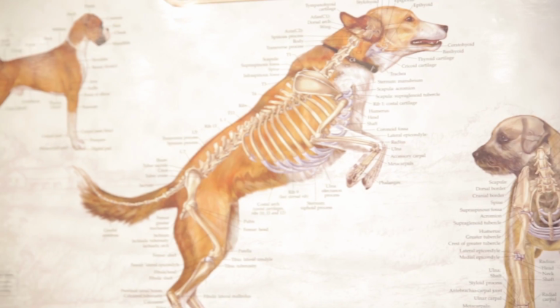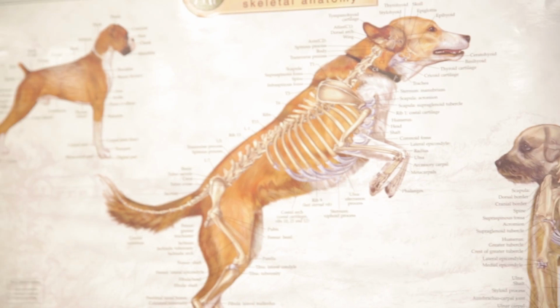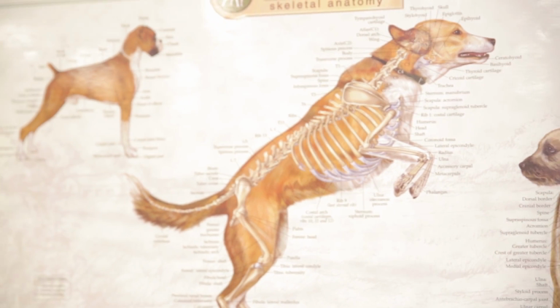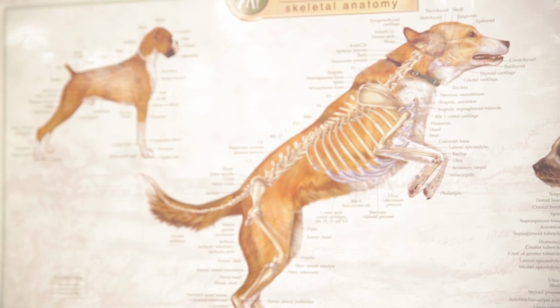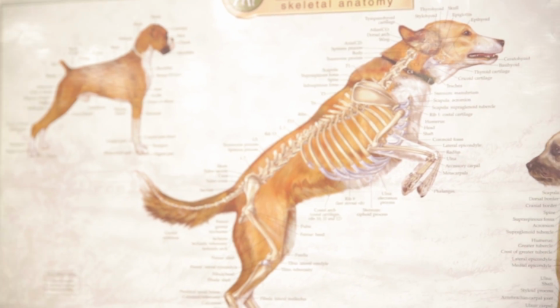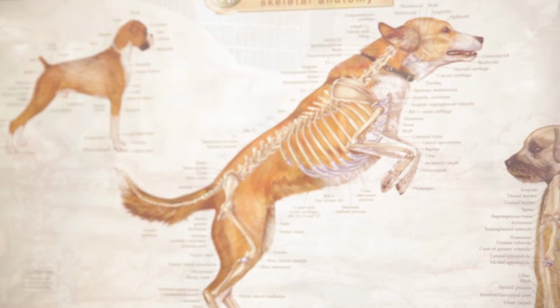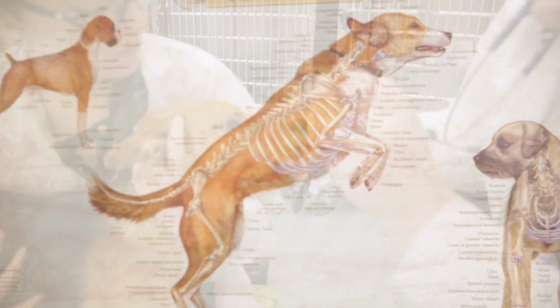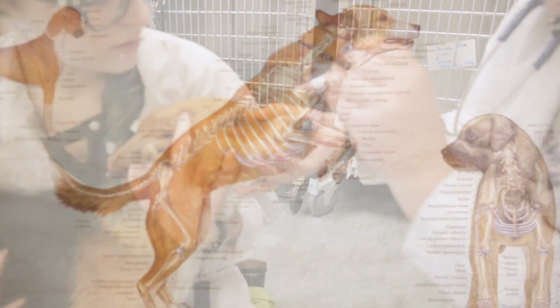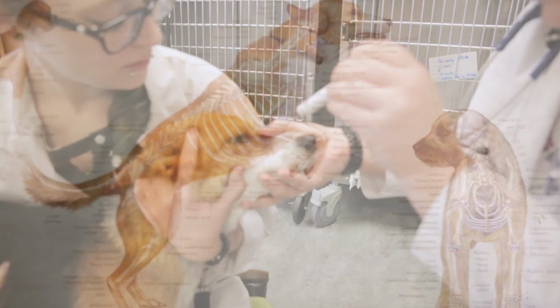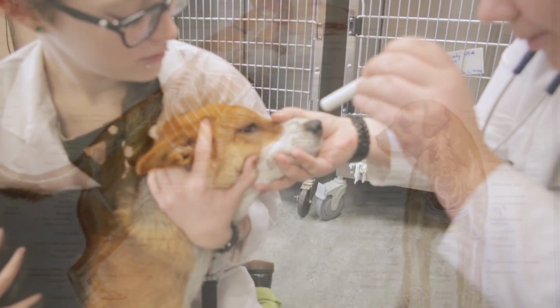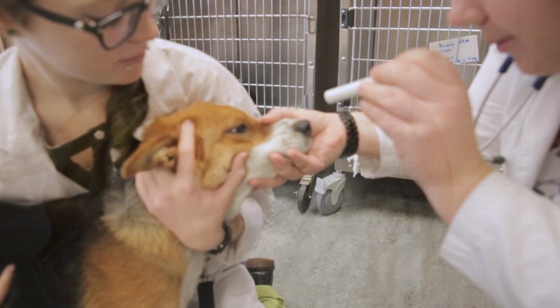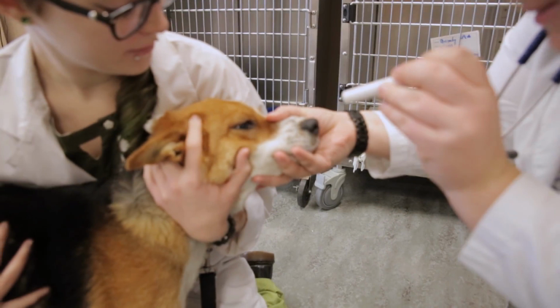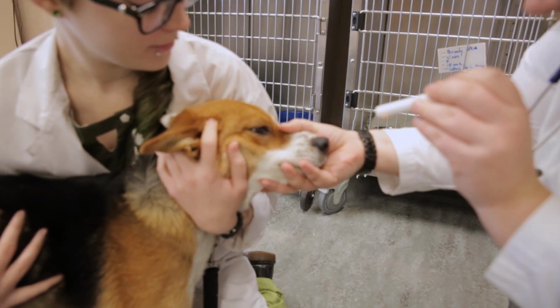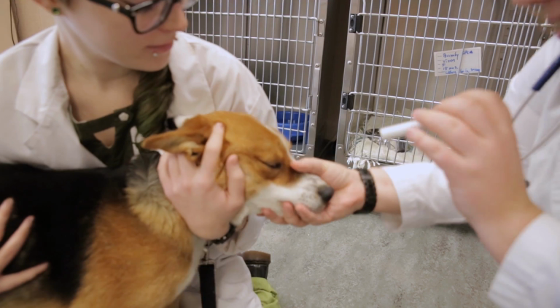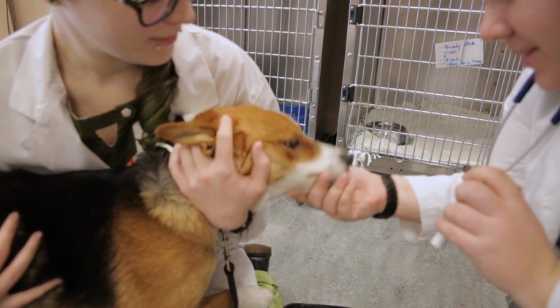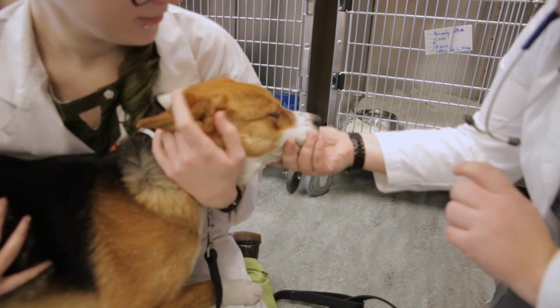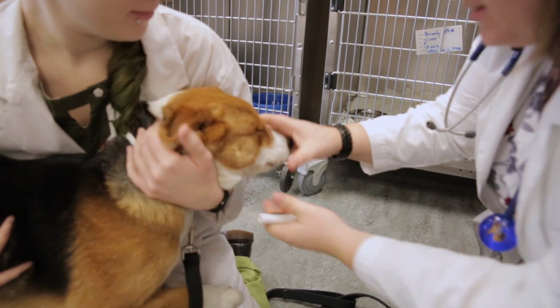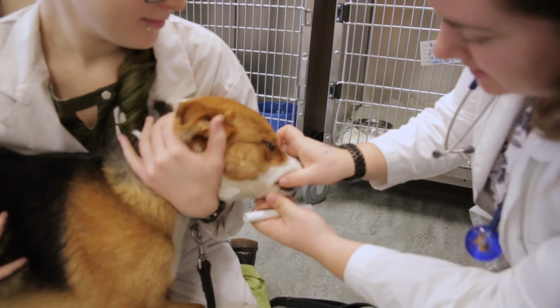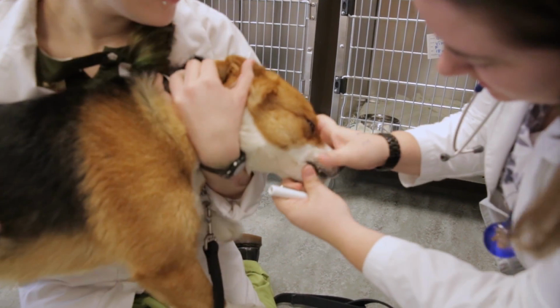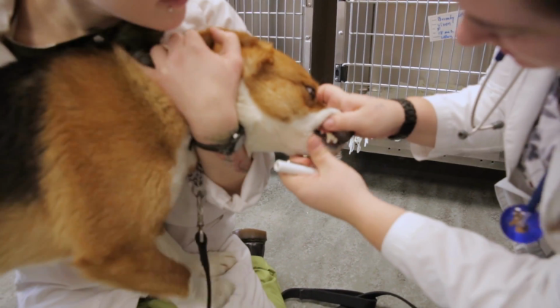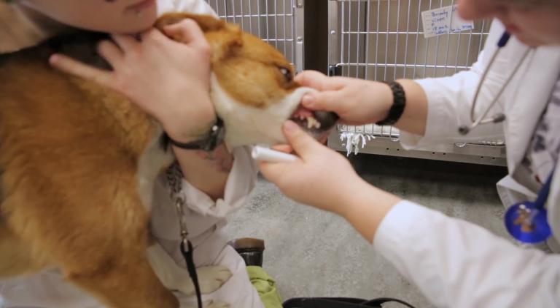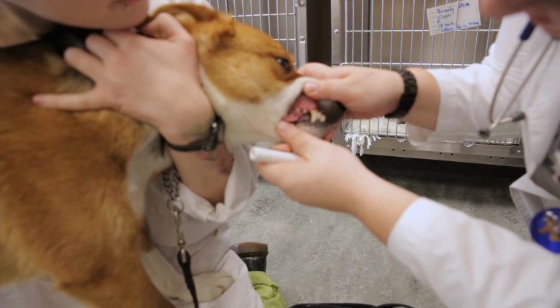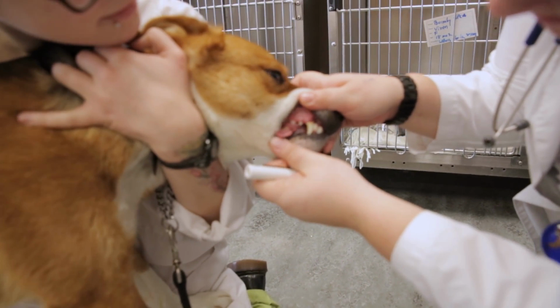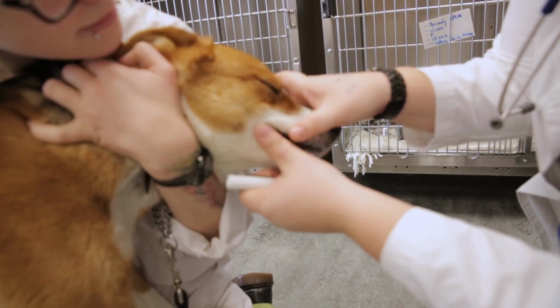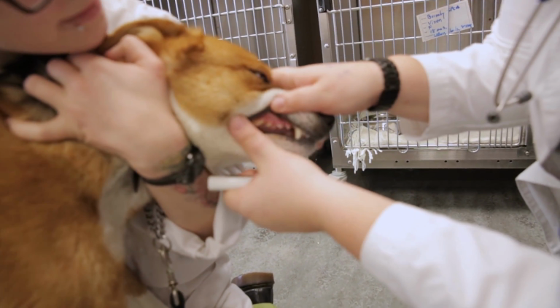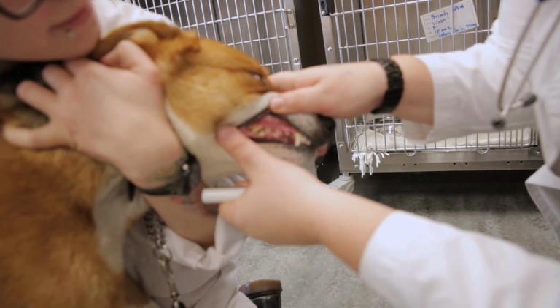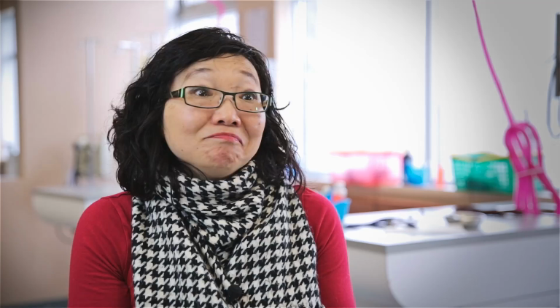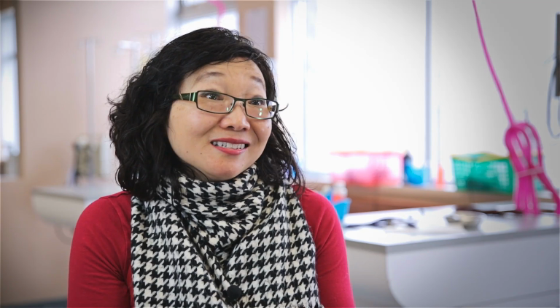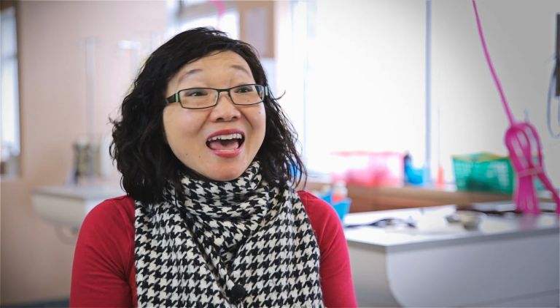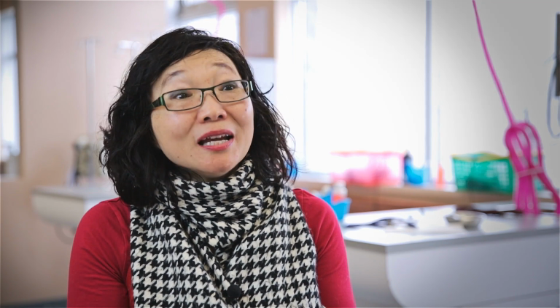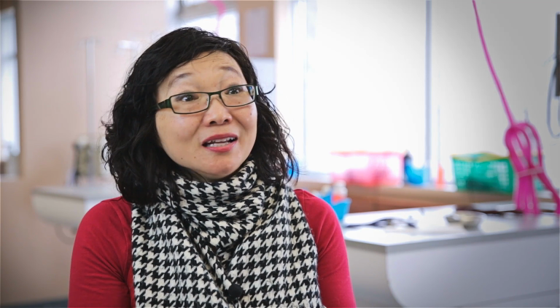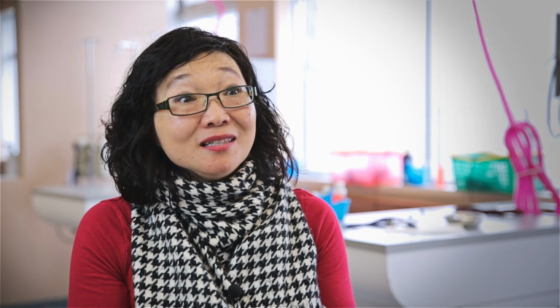They learn the theory and are able to apply that knowledge when they work with animals such as cats, dogs, horses, cattle, sheep, goats, pigs, and more exotic species.